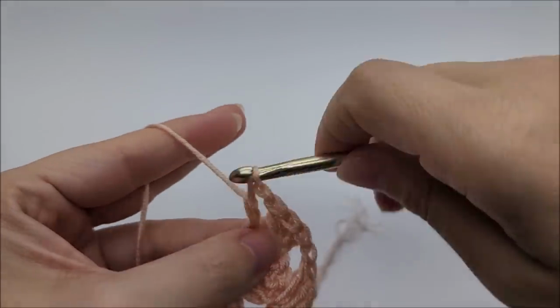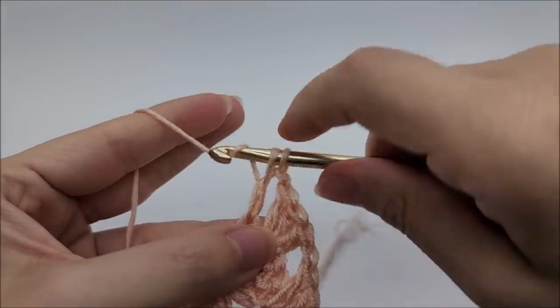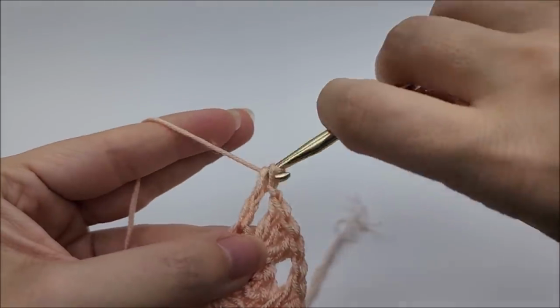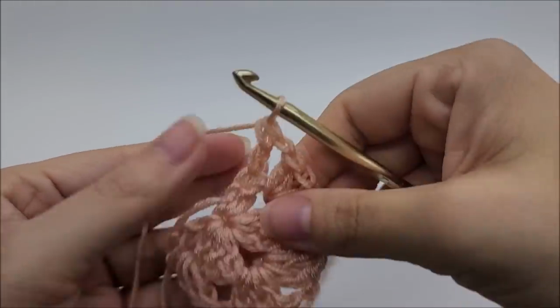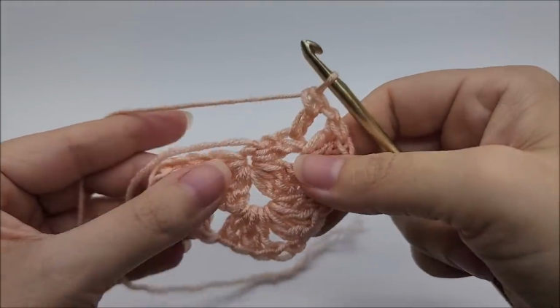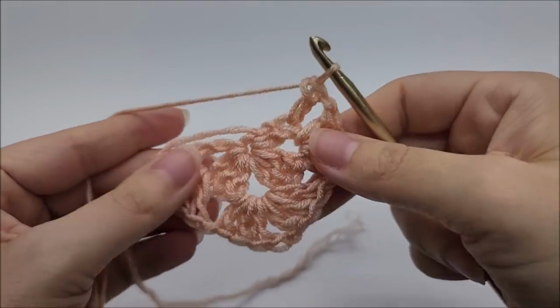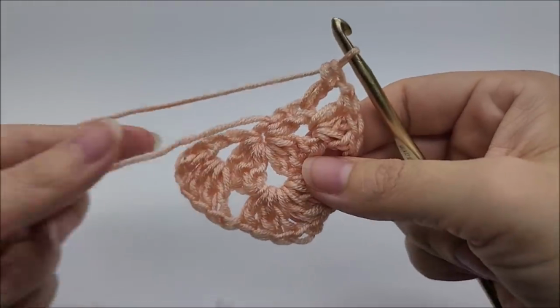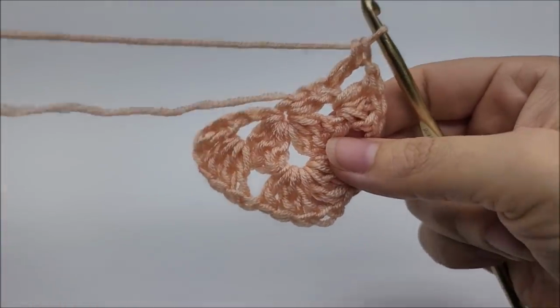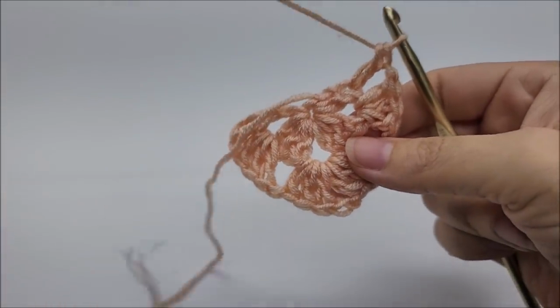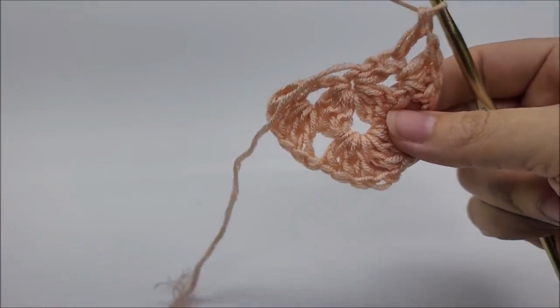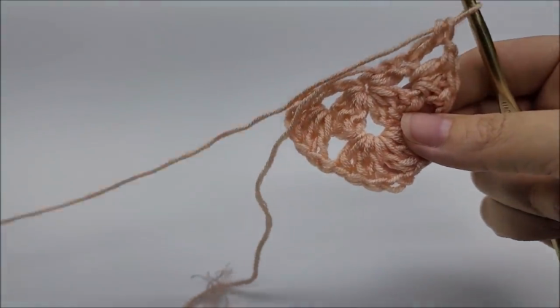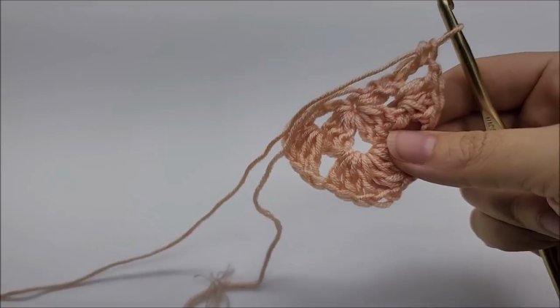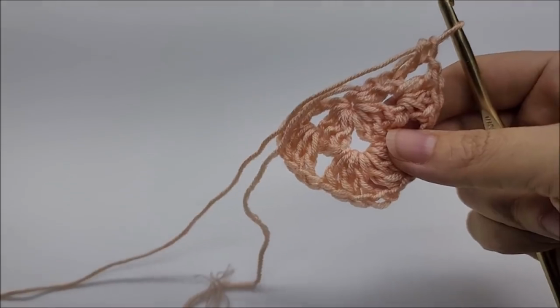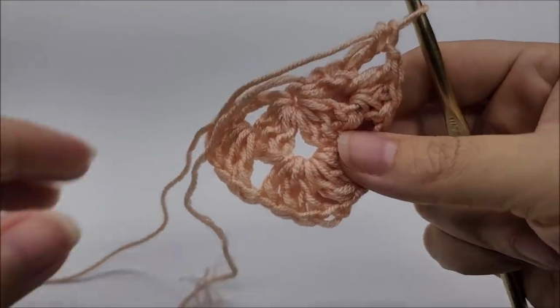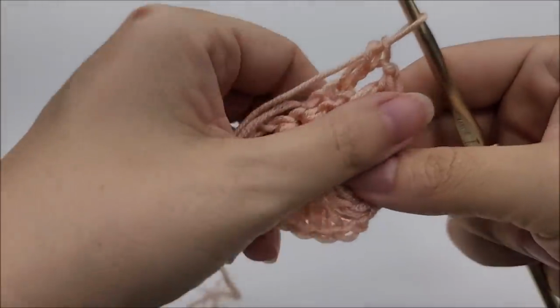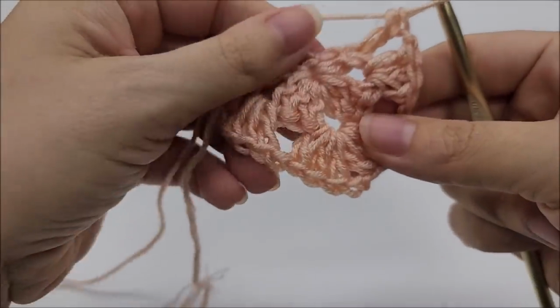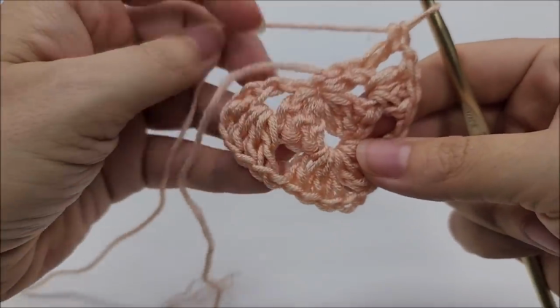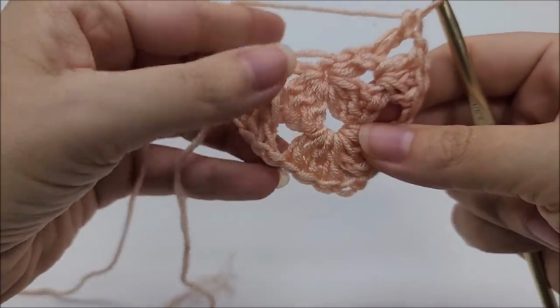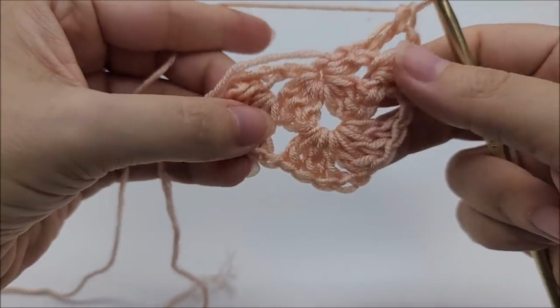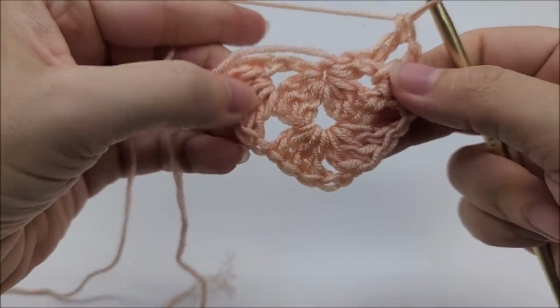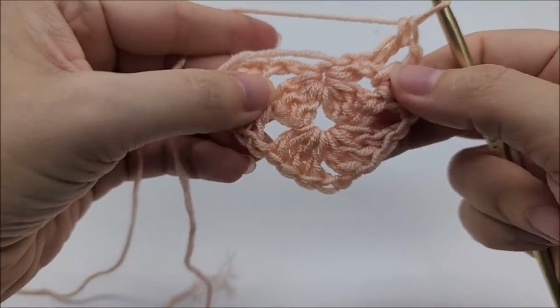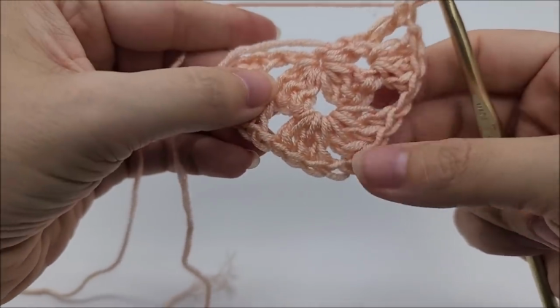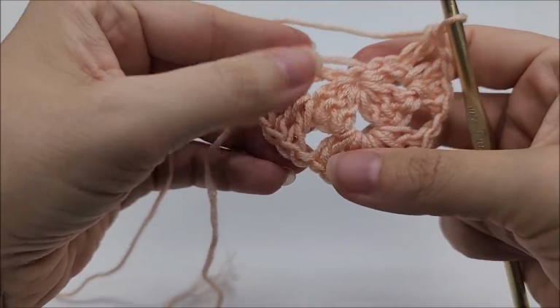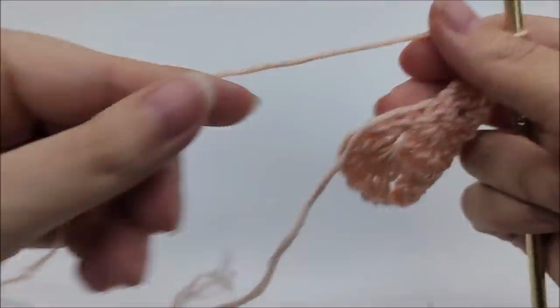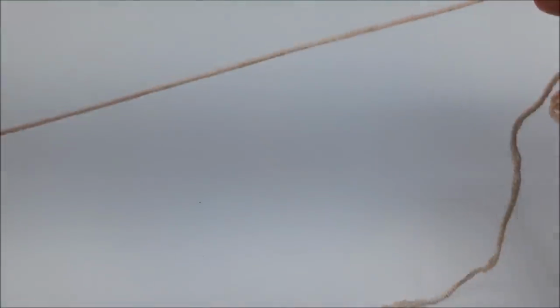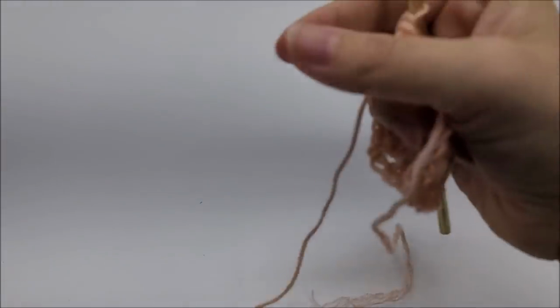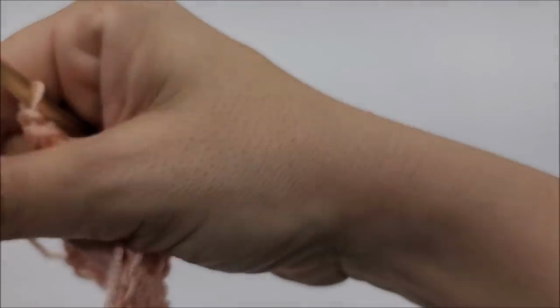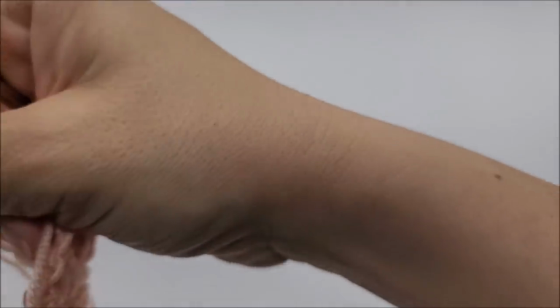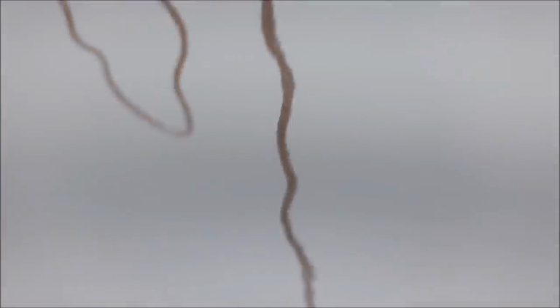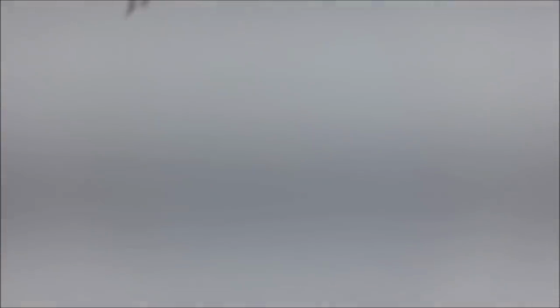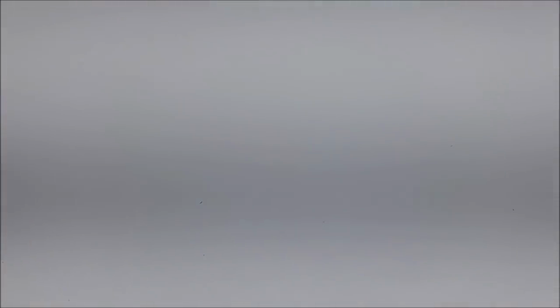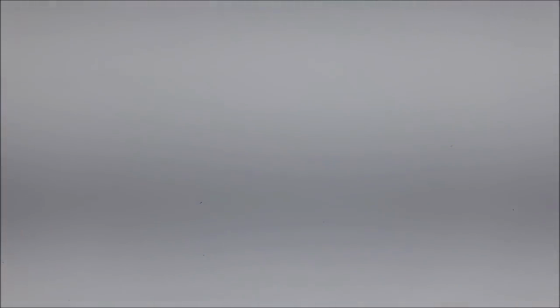Now you'll have four sets of three double crochets — one, two, three, four. Now we're going to start row three.